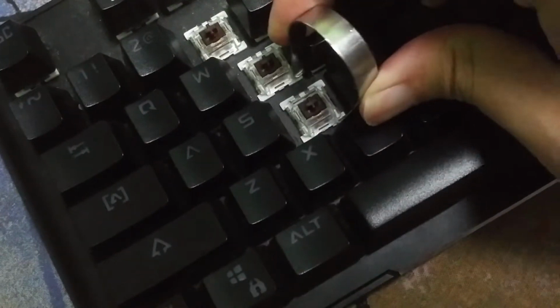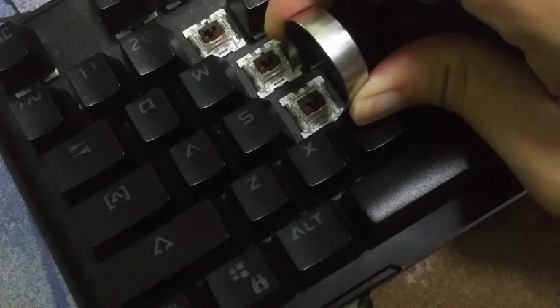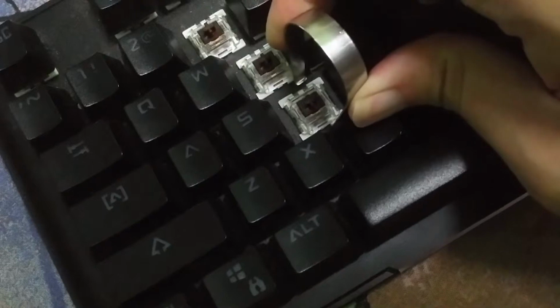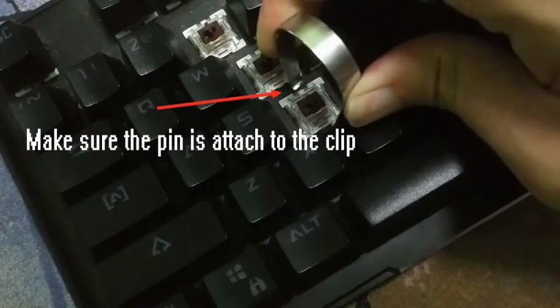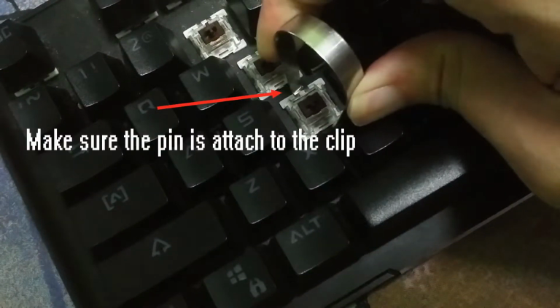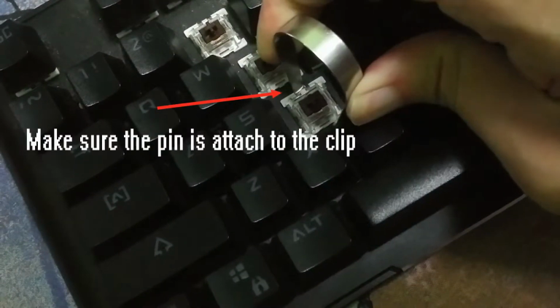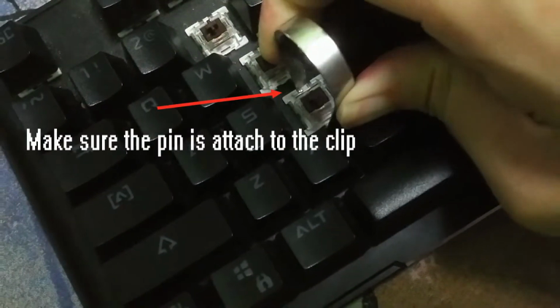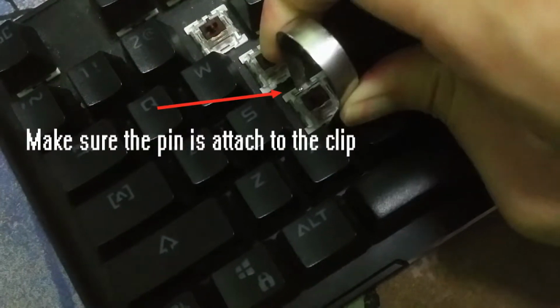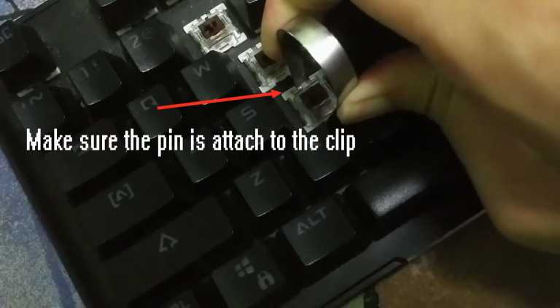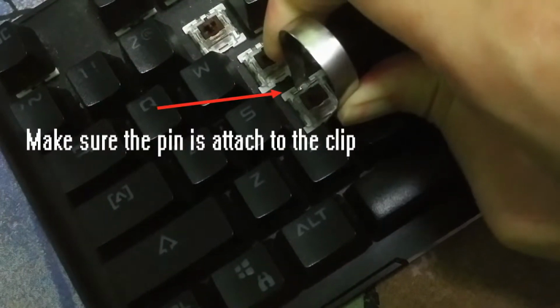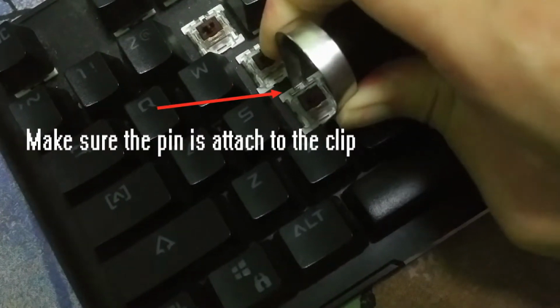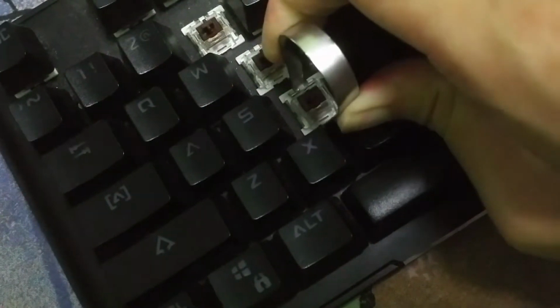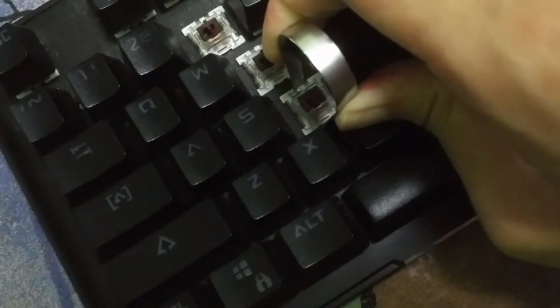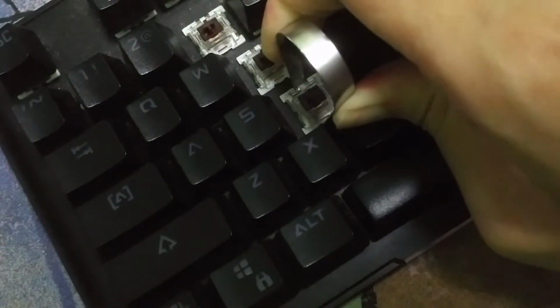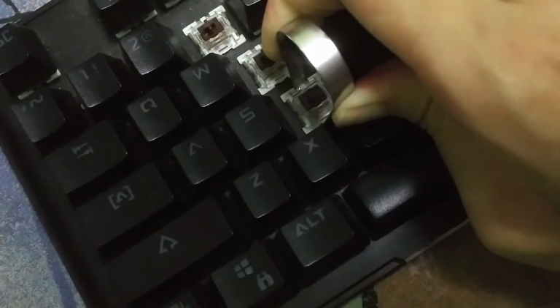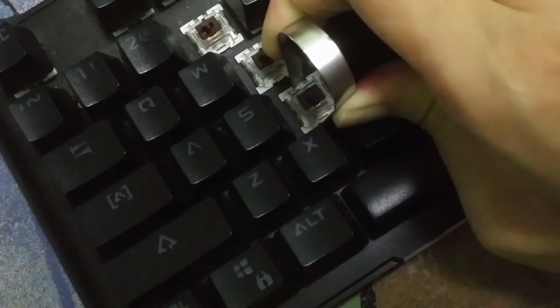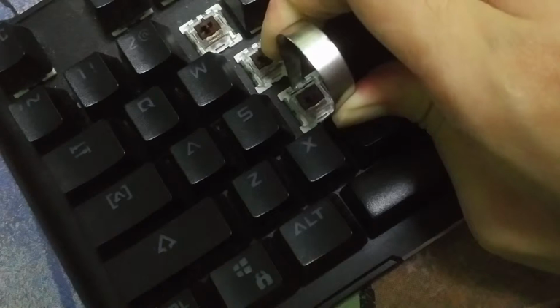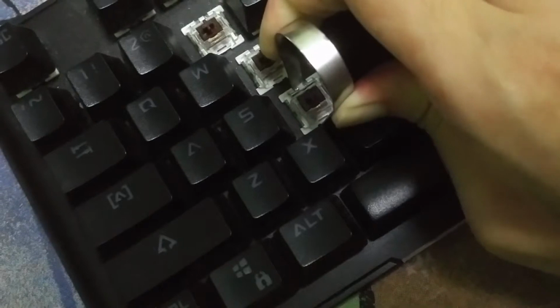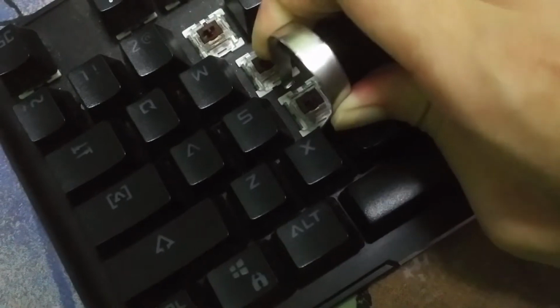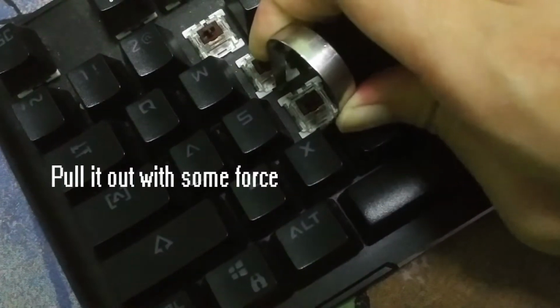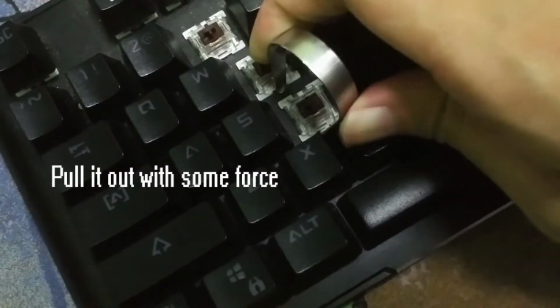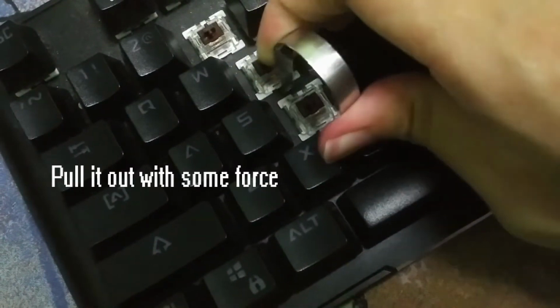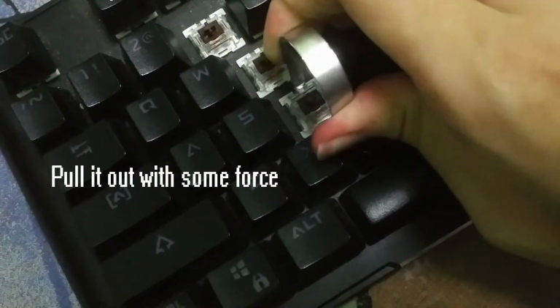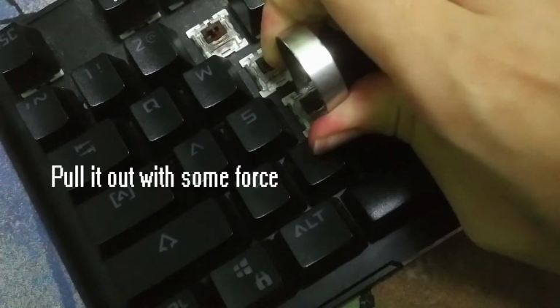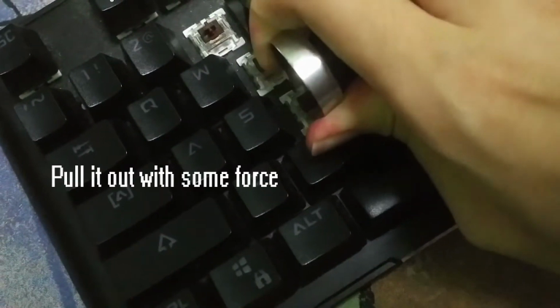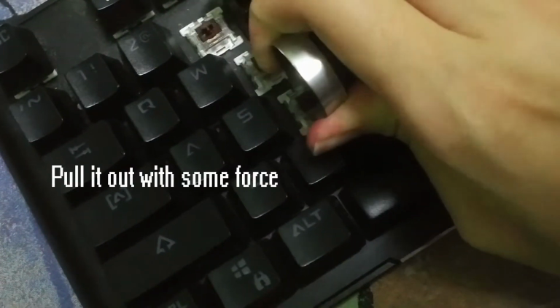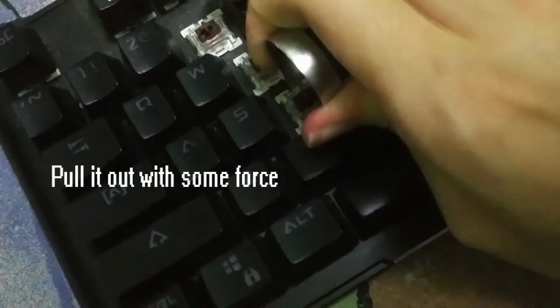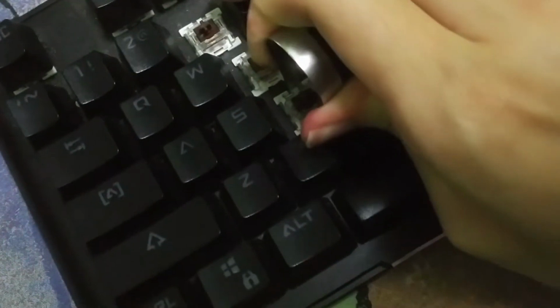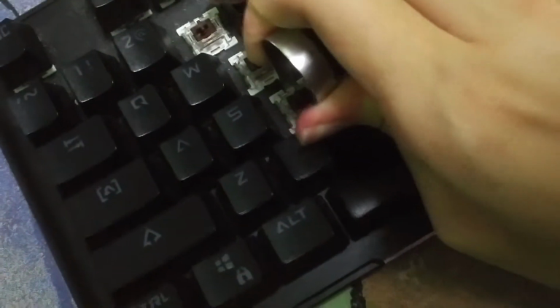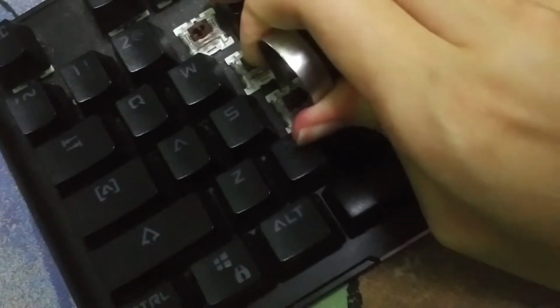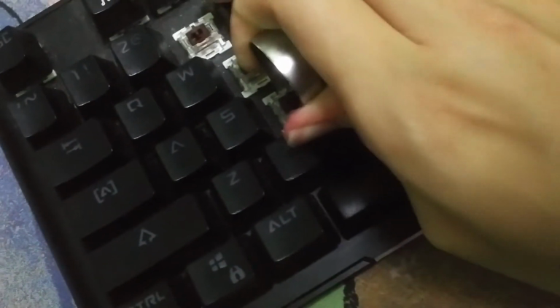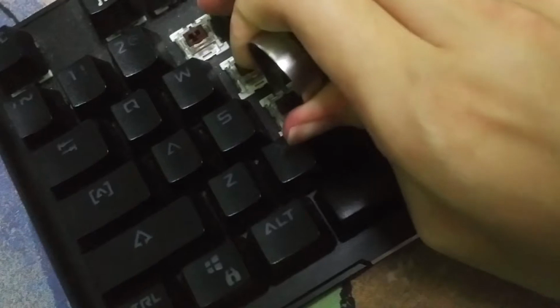You need to make sure the pin is attached to the clip of the key switch in order for the switch to pull out. You will need some force to pull the switch out.